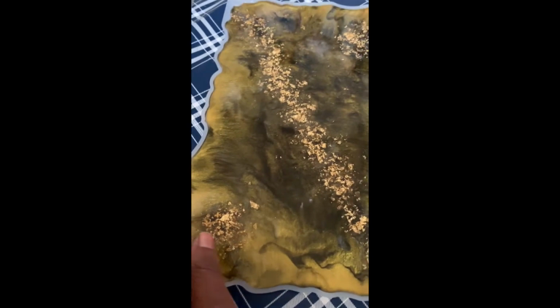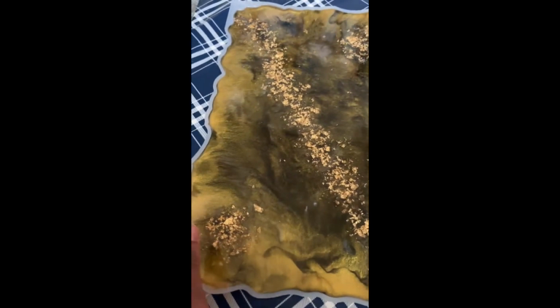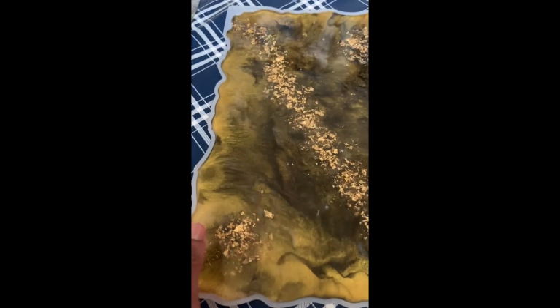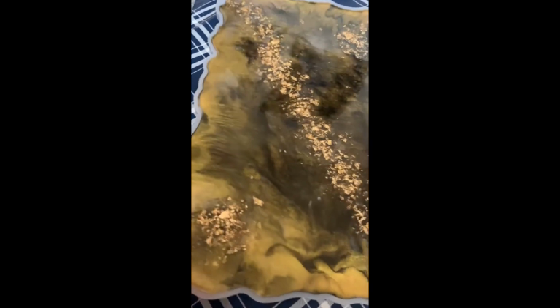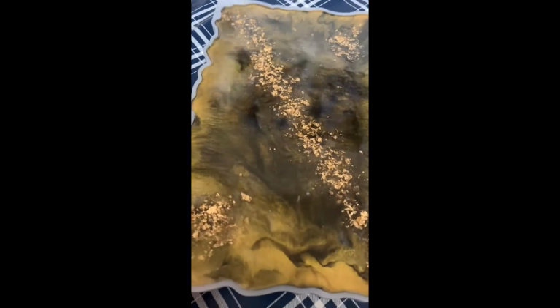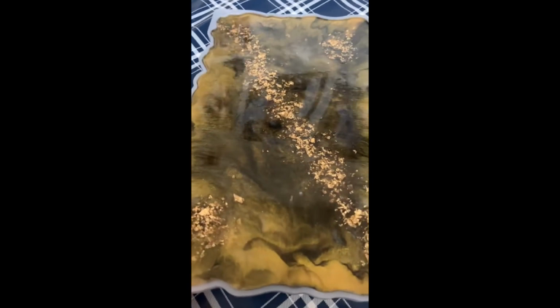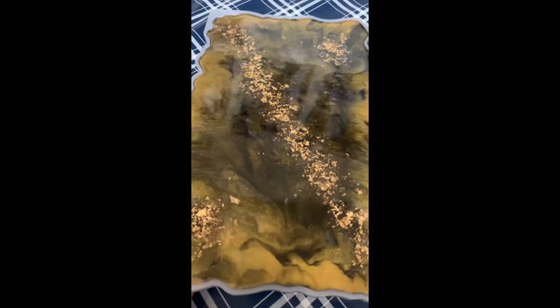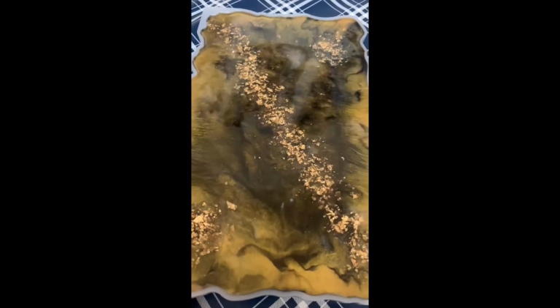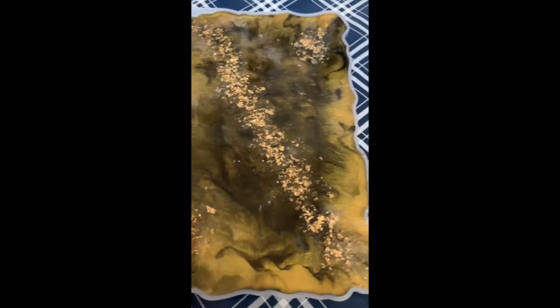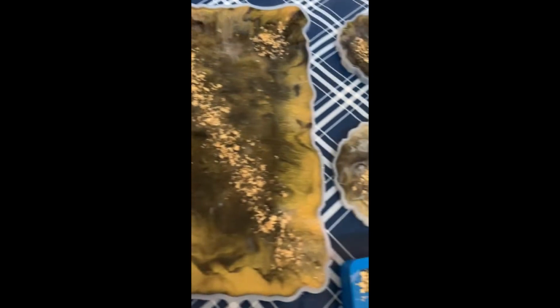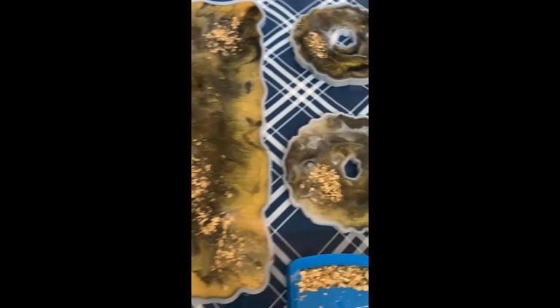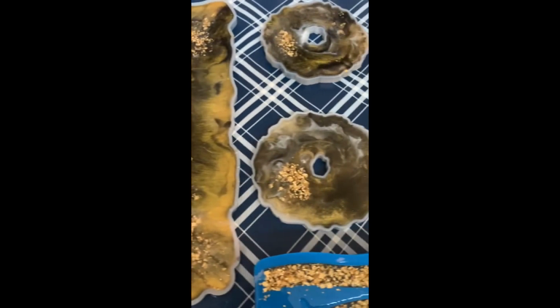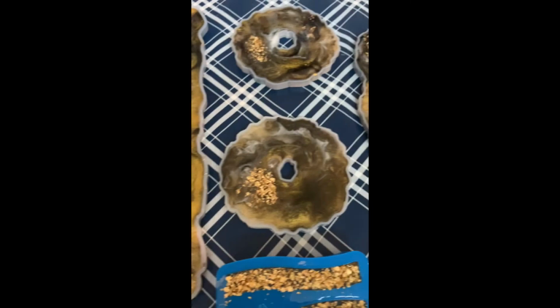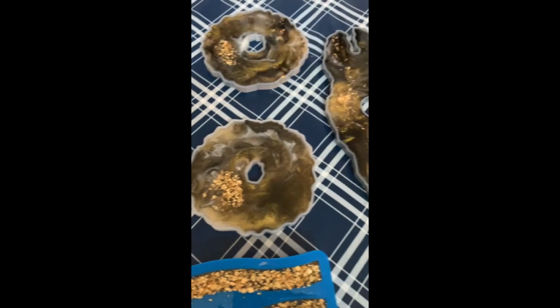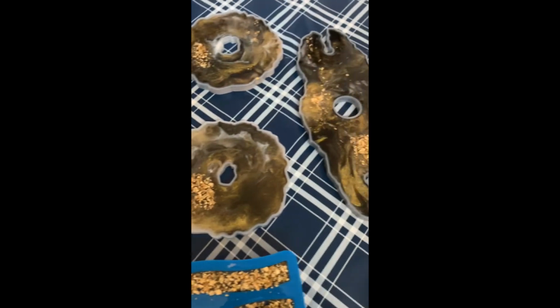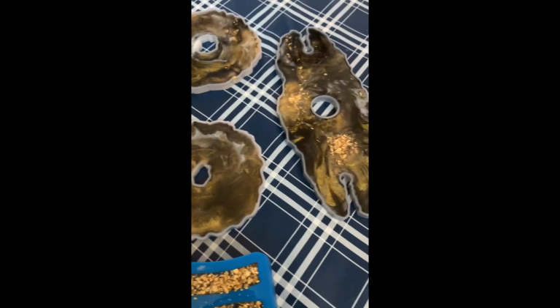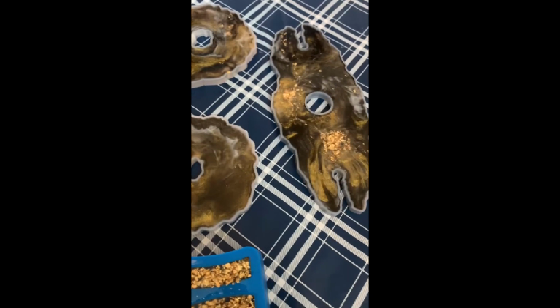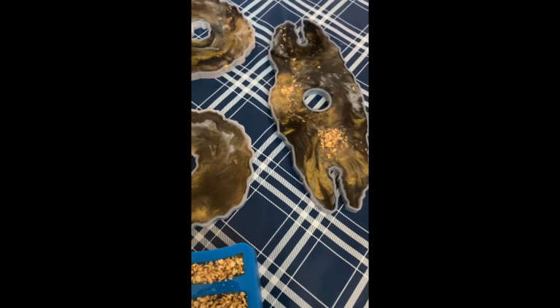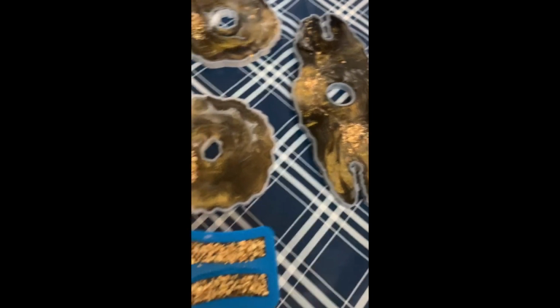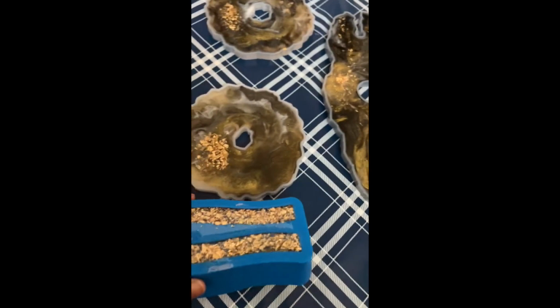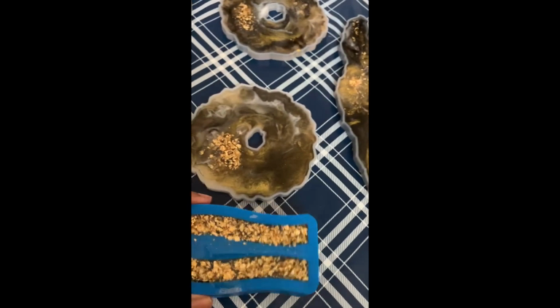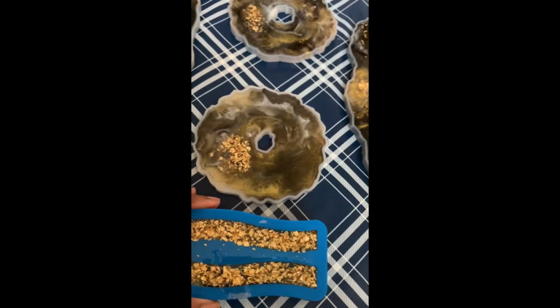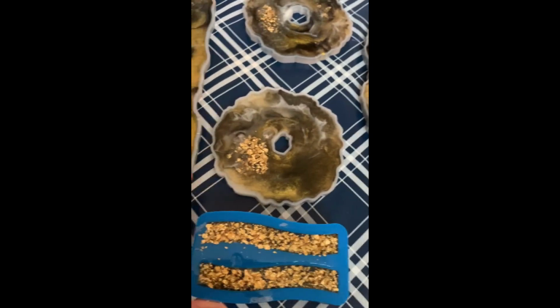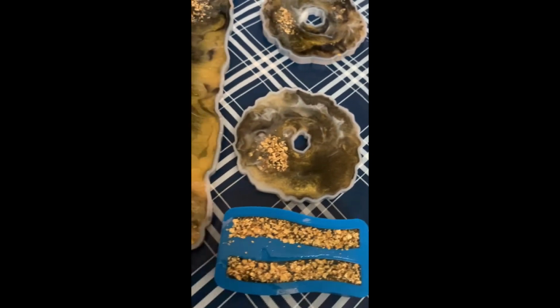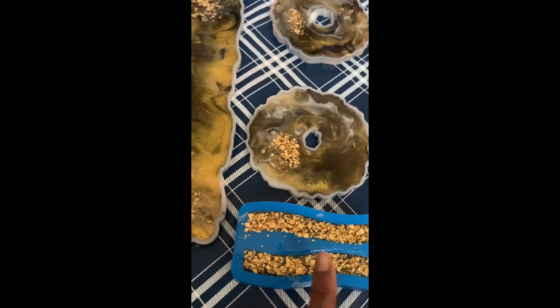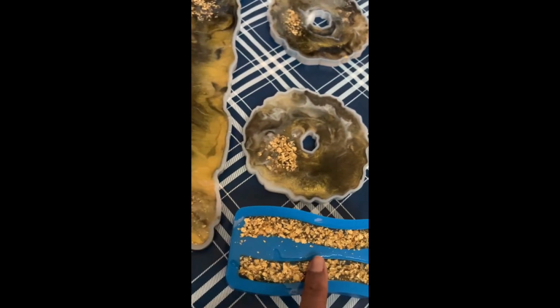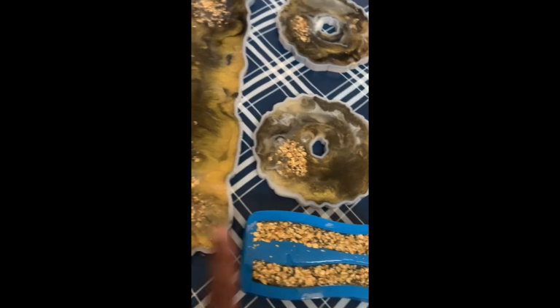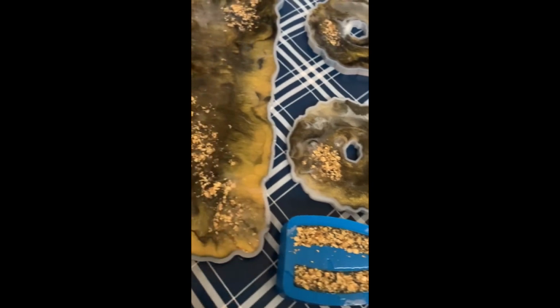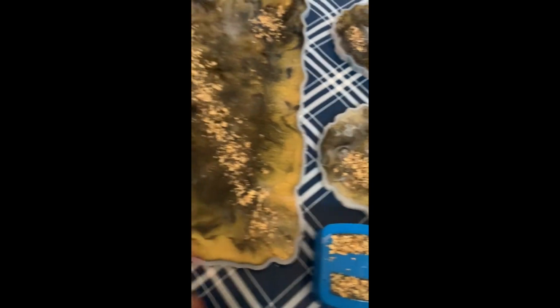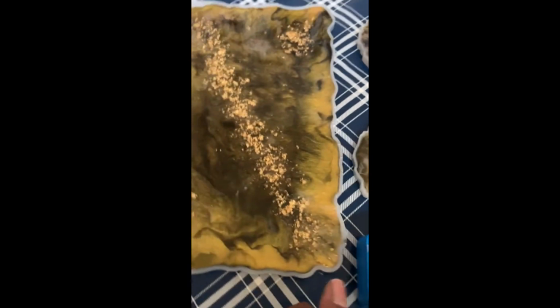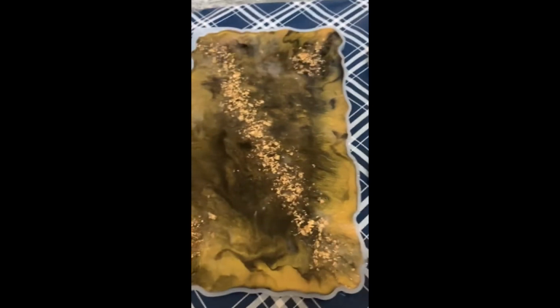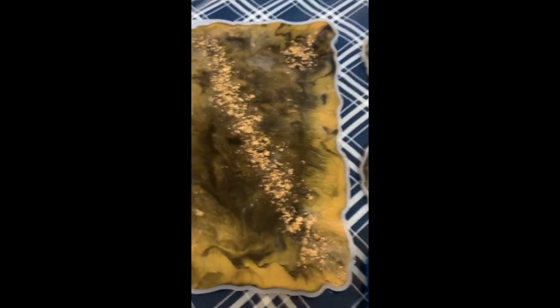Today I'm going to demo — the set has been curing for 24 hours and today we're going to take it out and see what it looks like on the other side. Then I'll put the handles on the tray and this set will be complete.